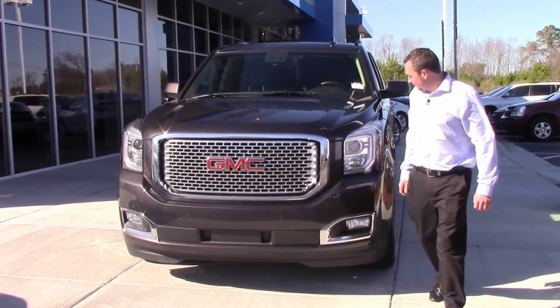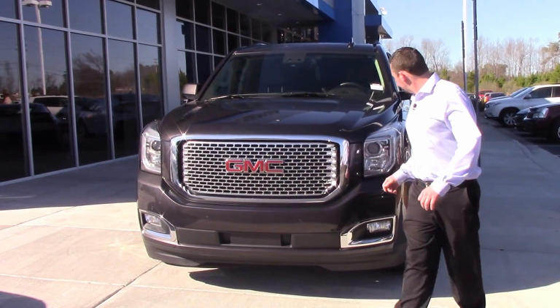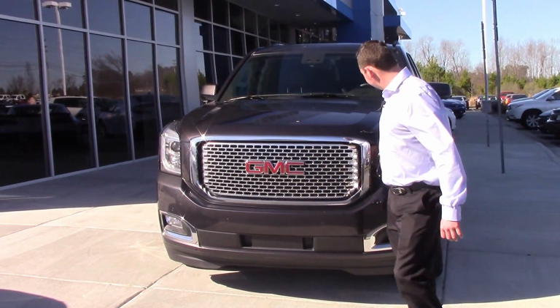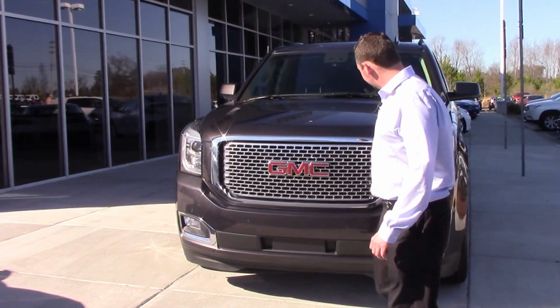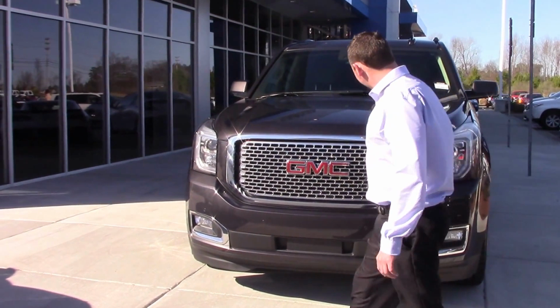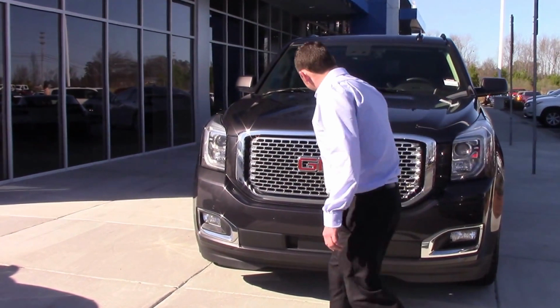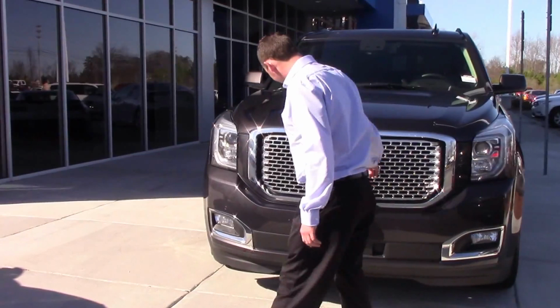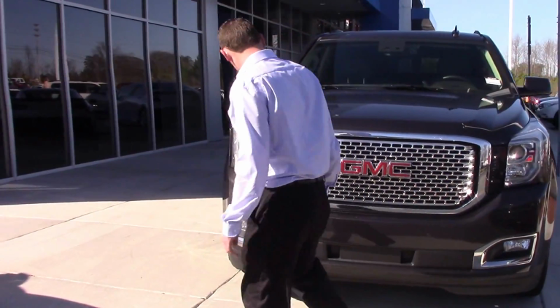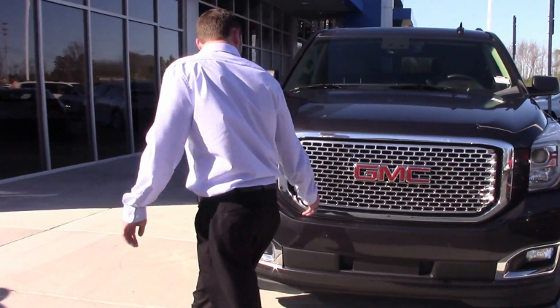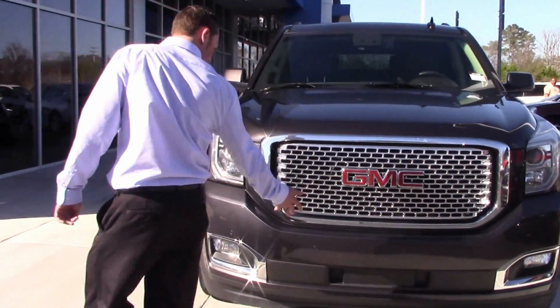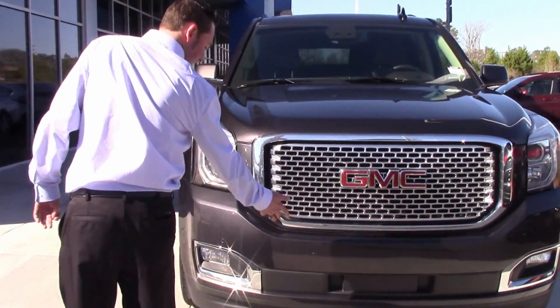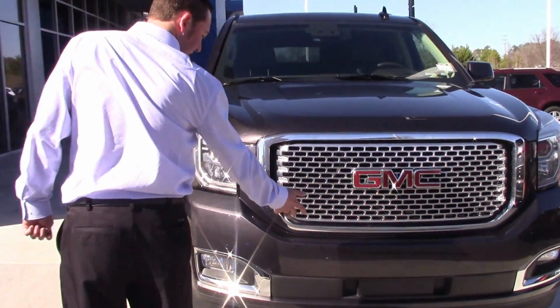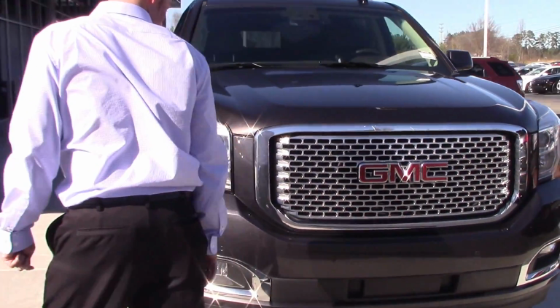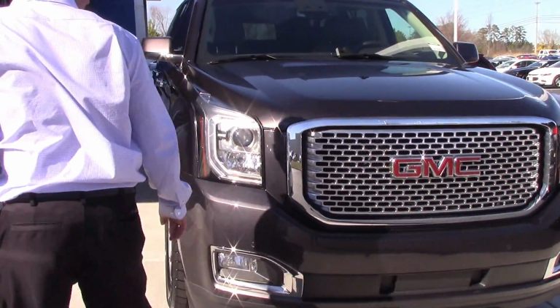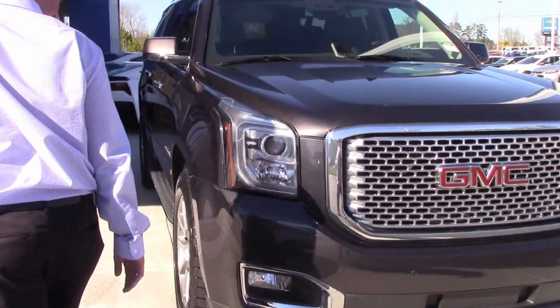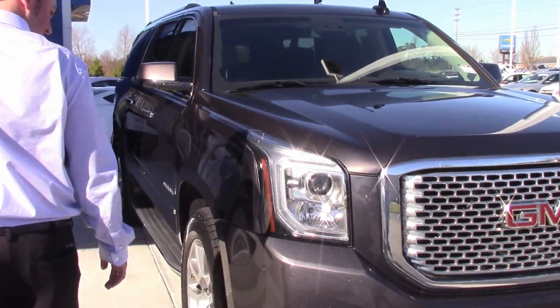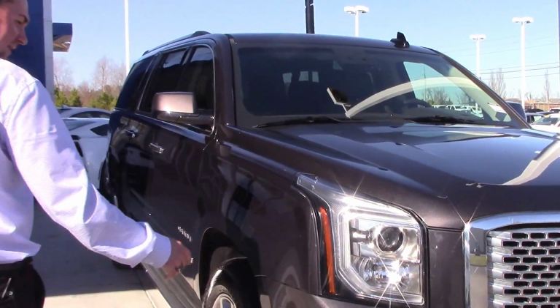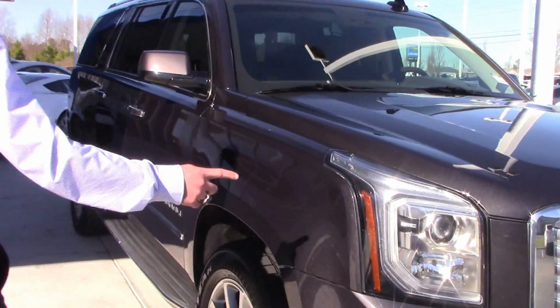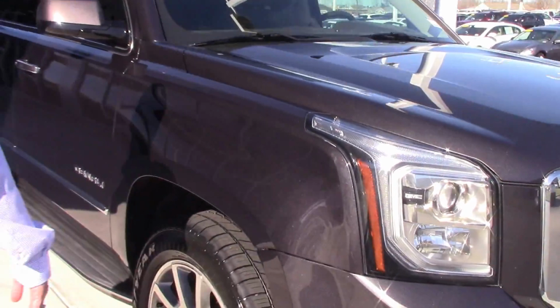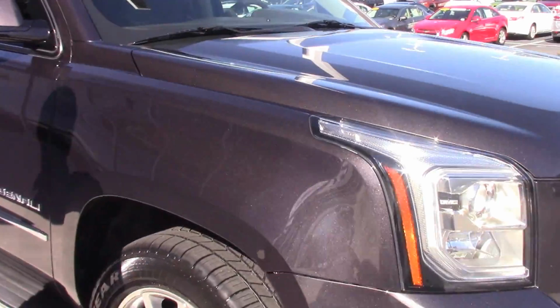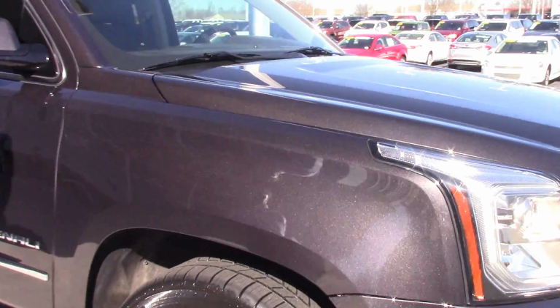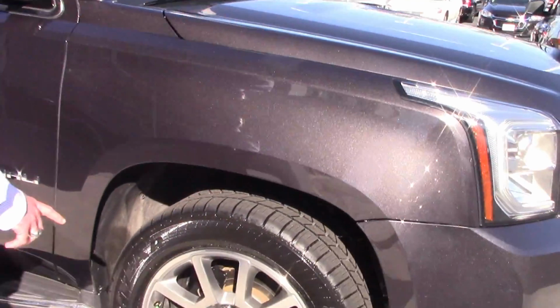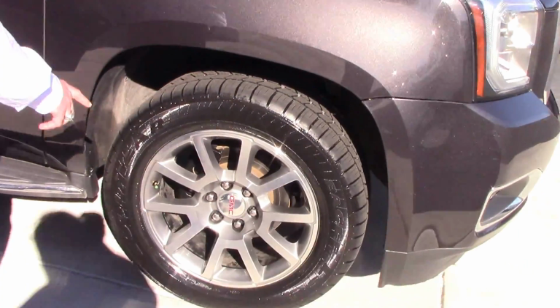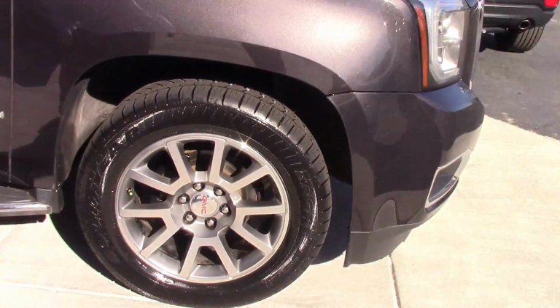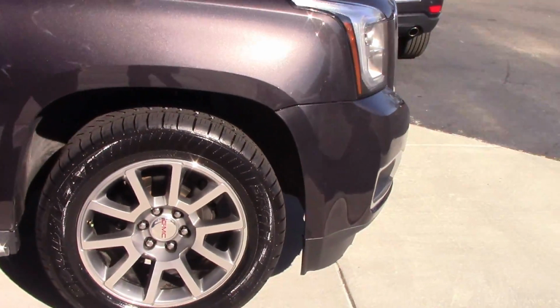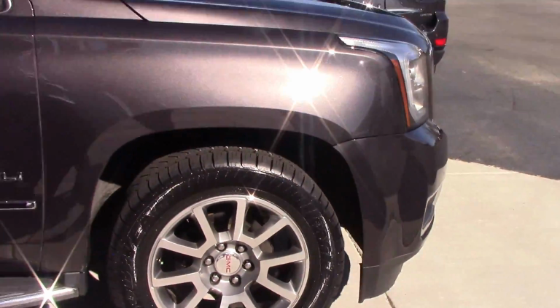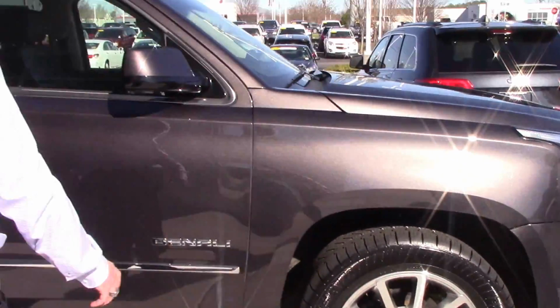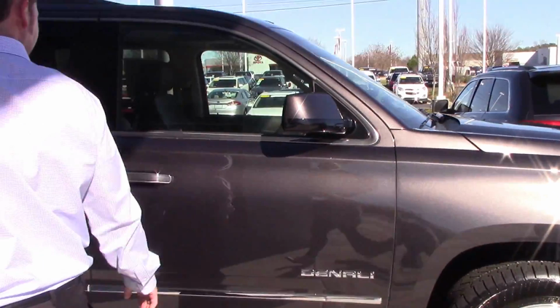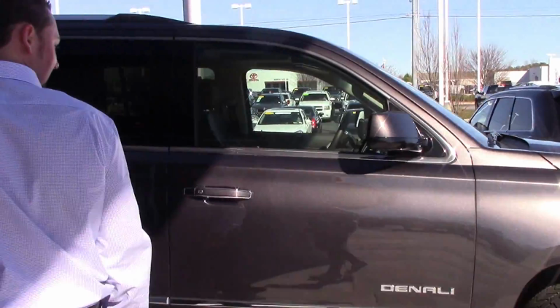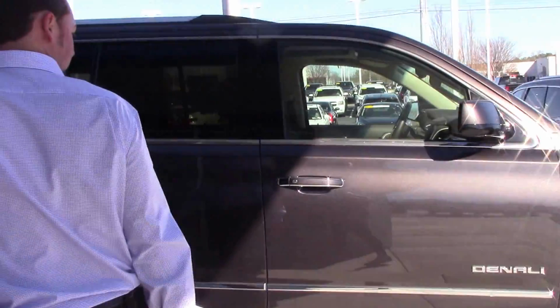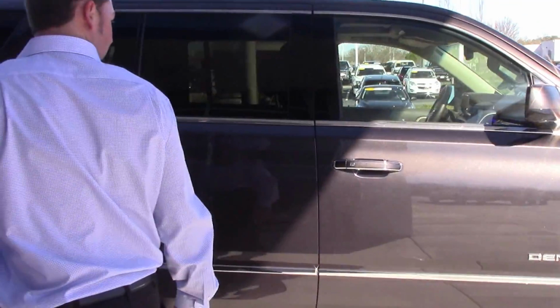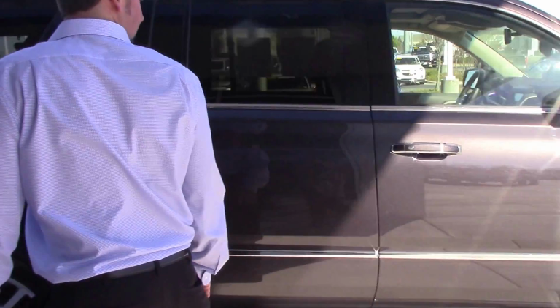As I come around in front you see projection headlights and a nice grille. There are front parking sensors on the front here. It does have LED in the headlights and 20-inch aluminum wheels. It's very clean — a charcoal gray color.